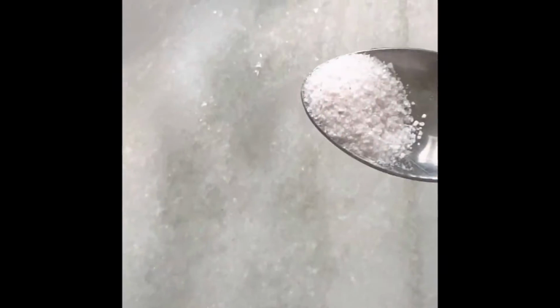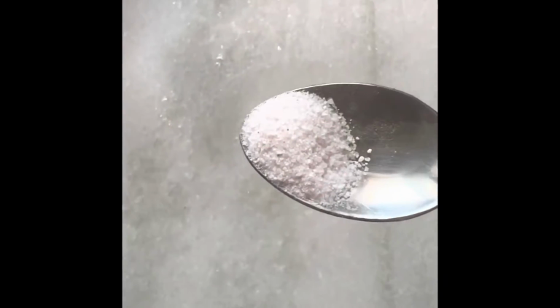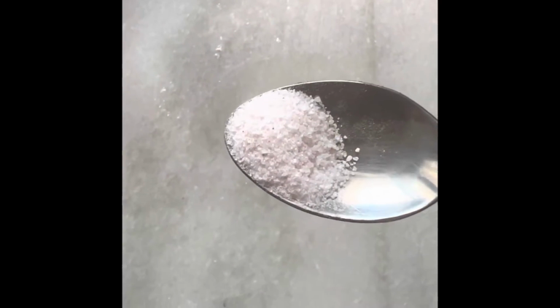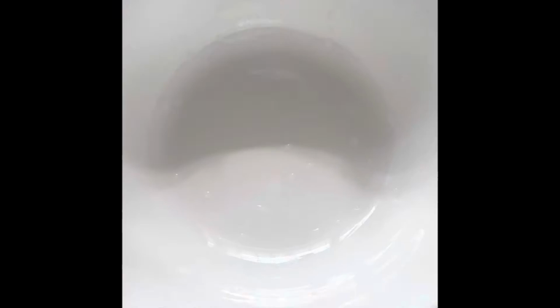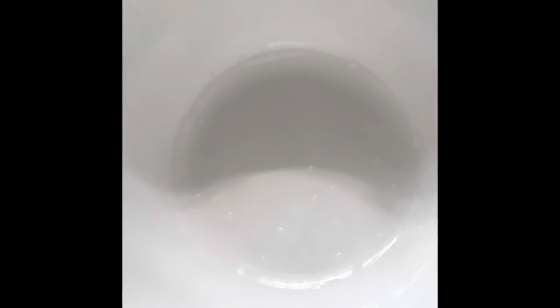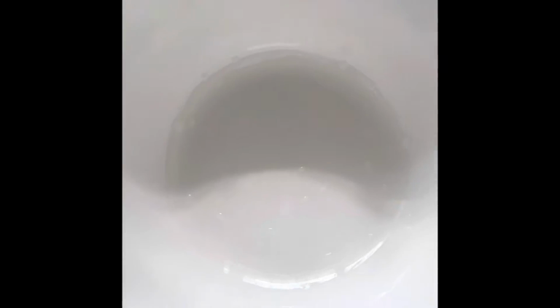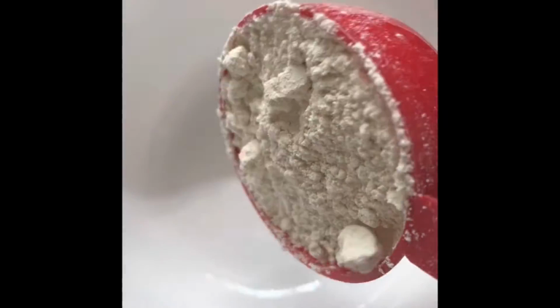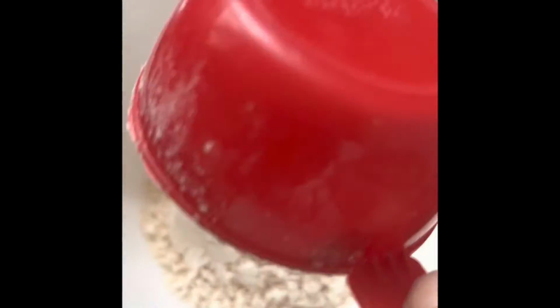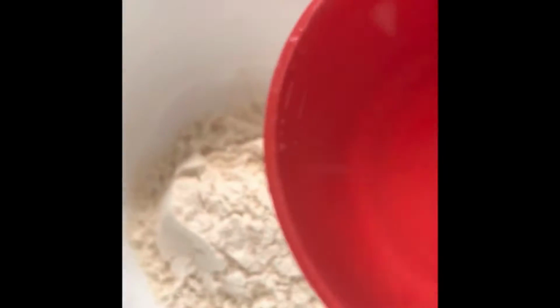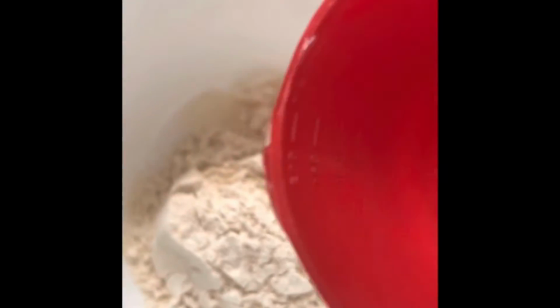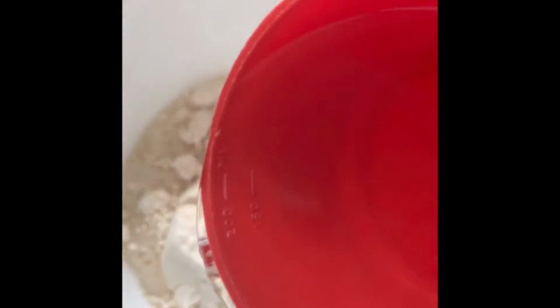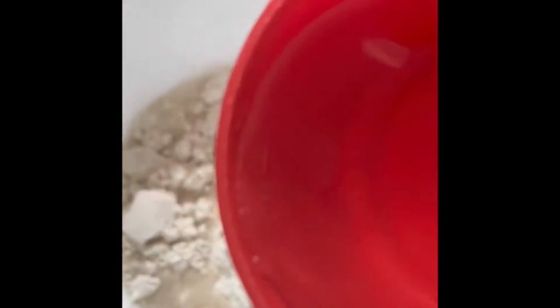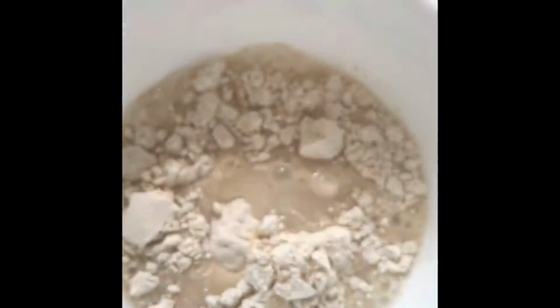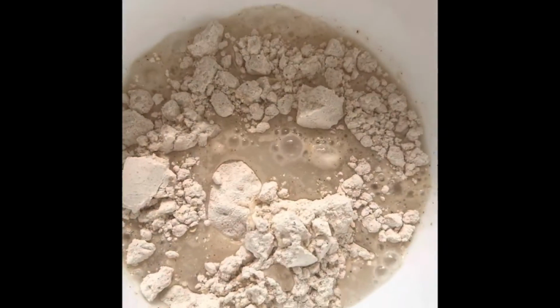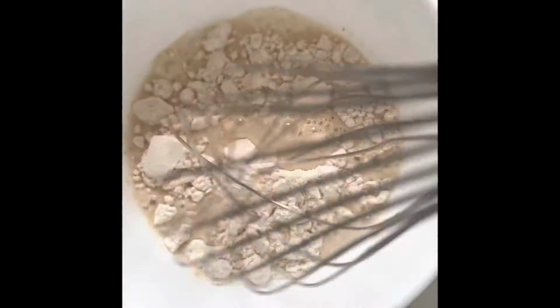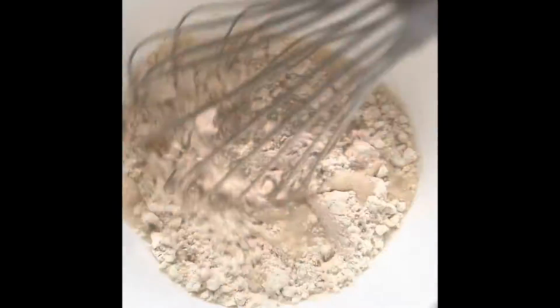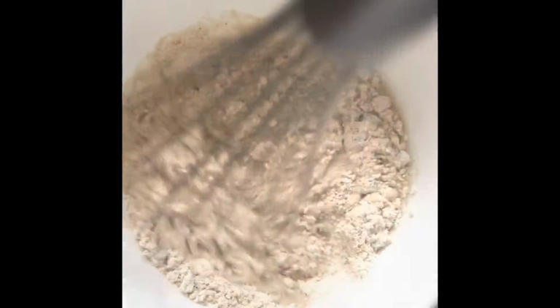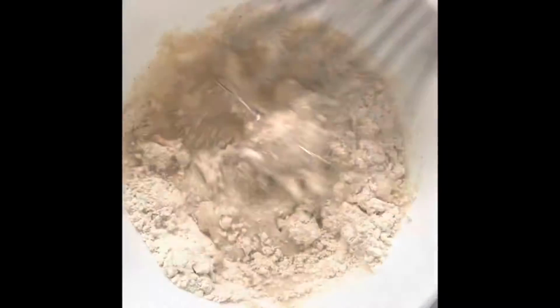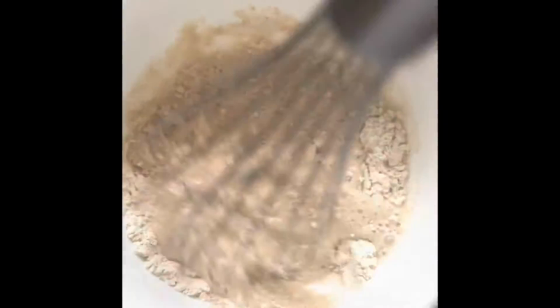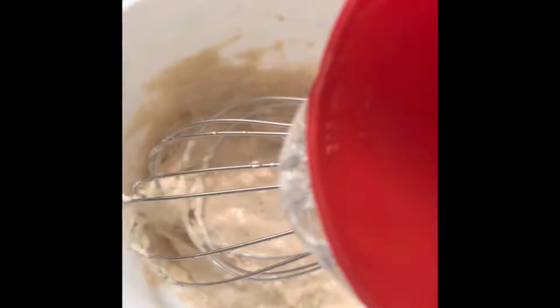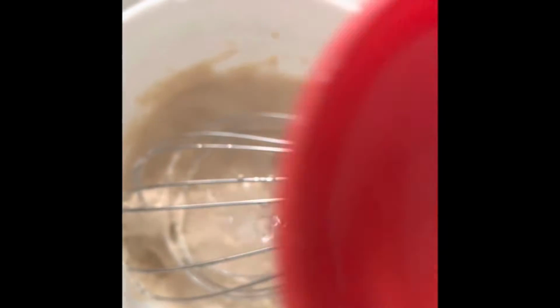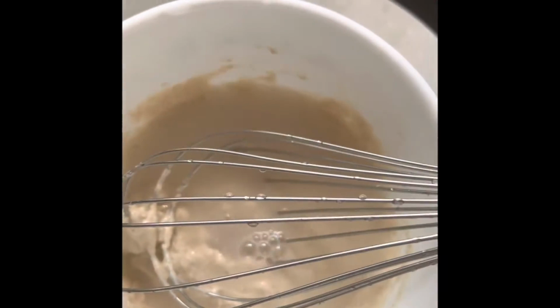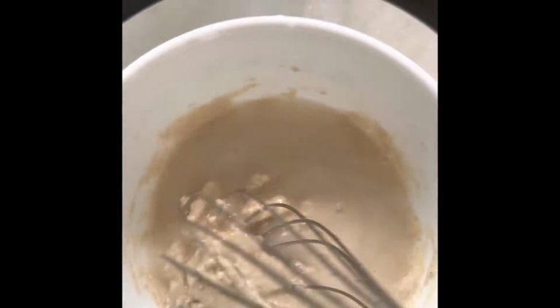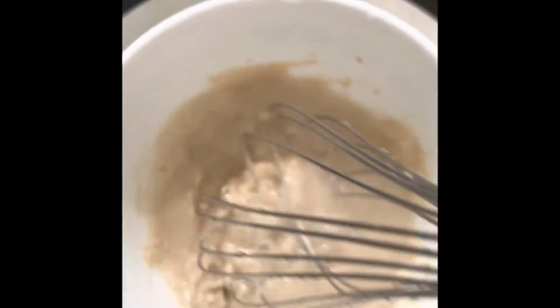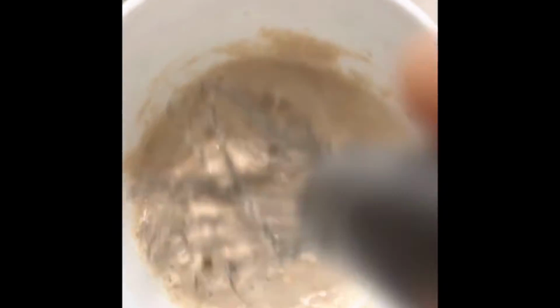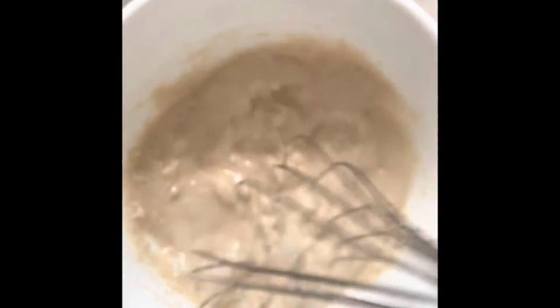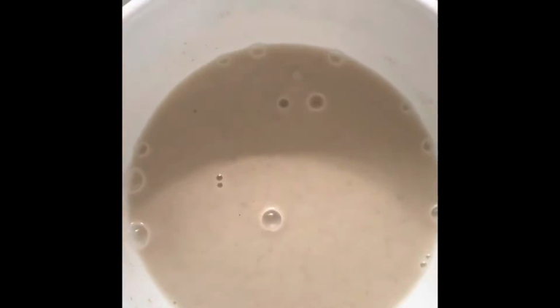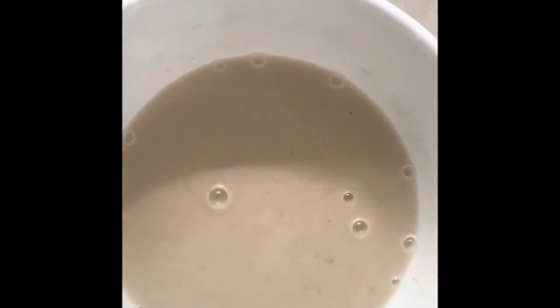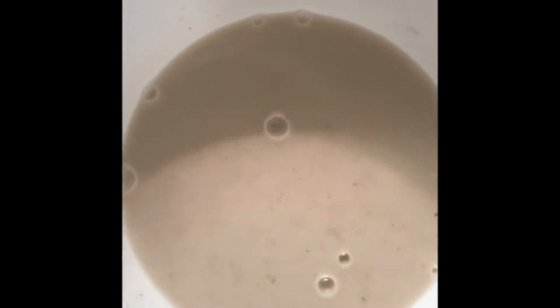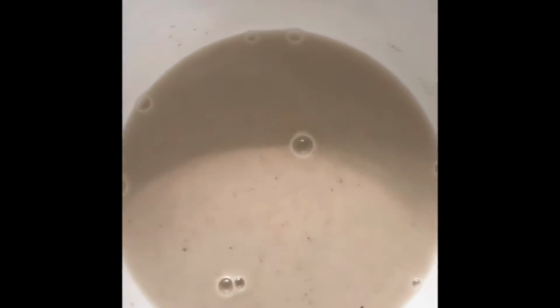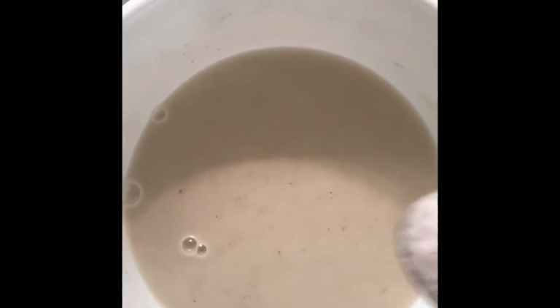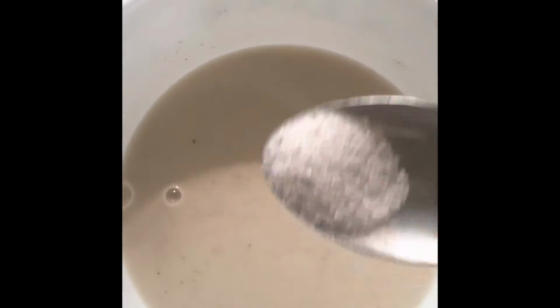Salt to taste. In a bowl, take the flour, add water and with the help of a whisk, mix well, keep on adding water little by little. Keep it aside for 10 minutes.